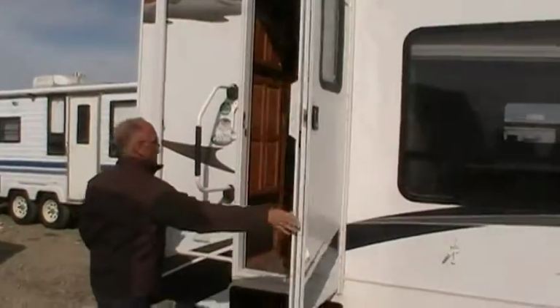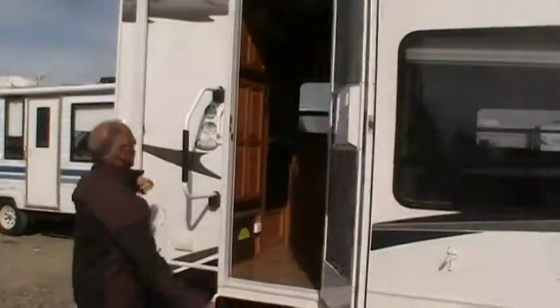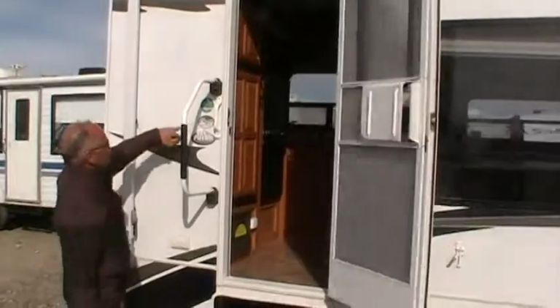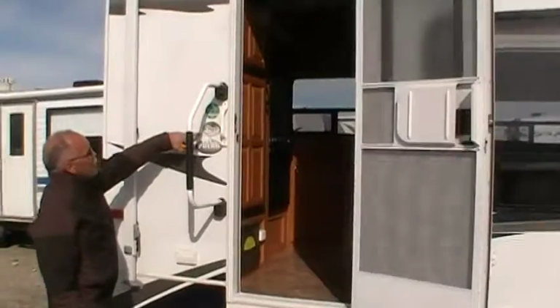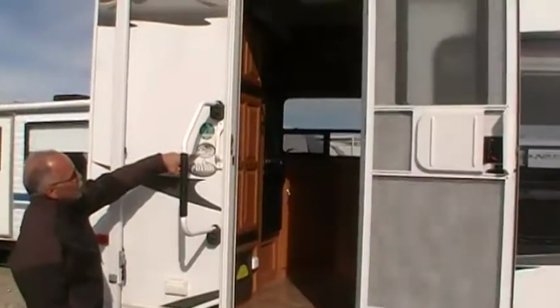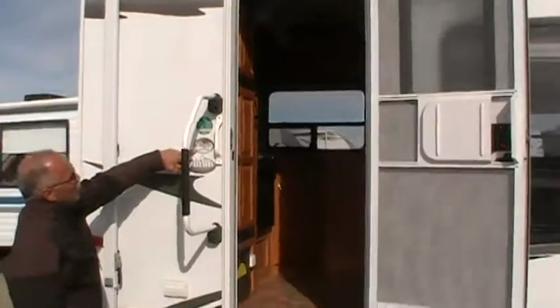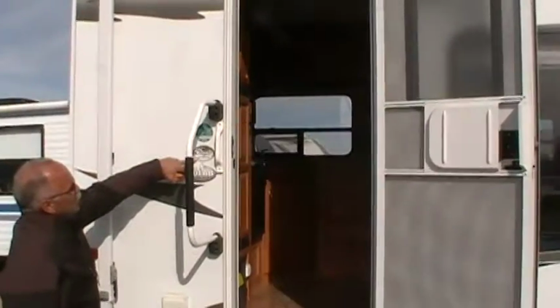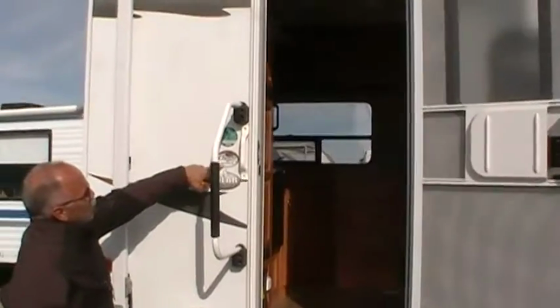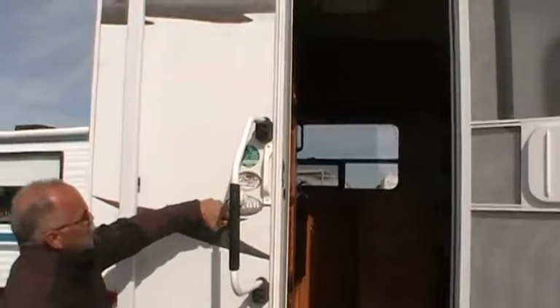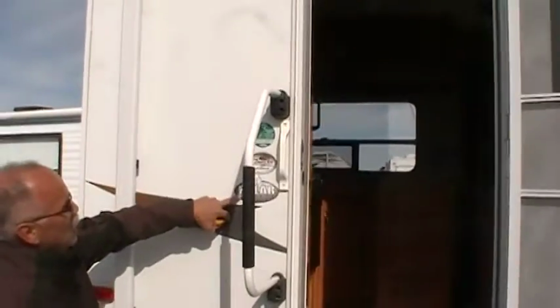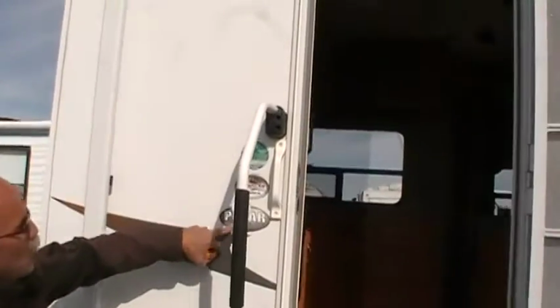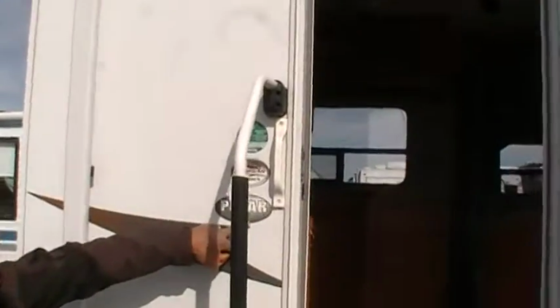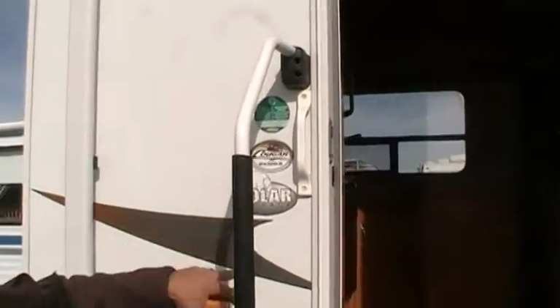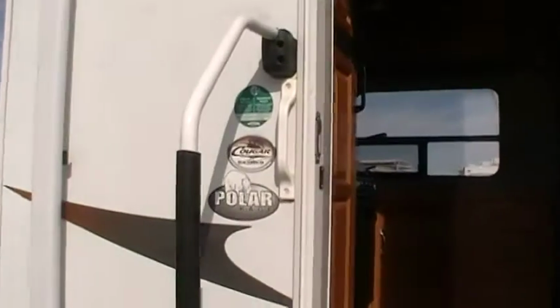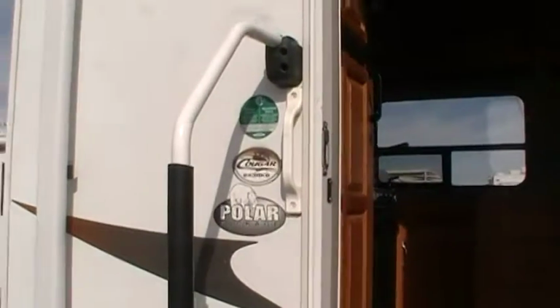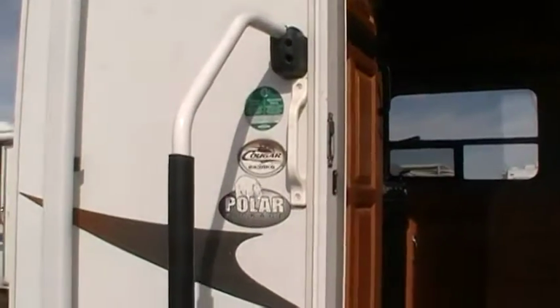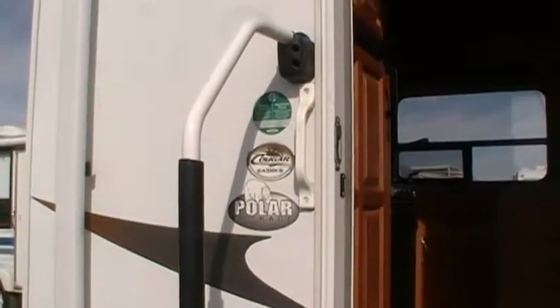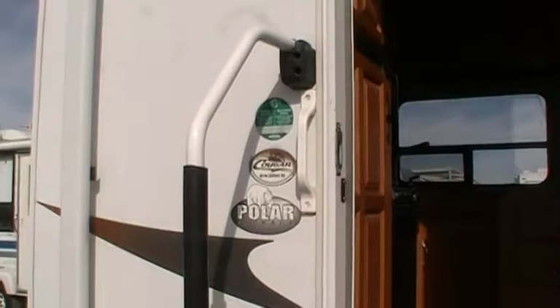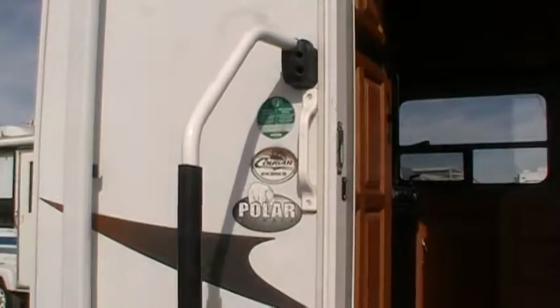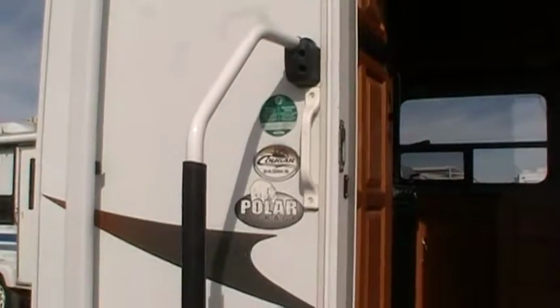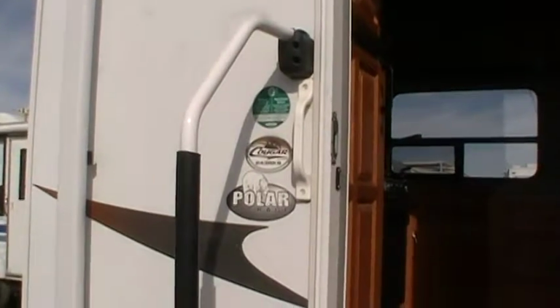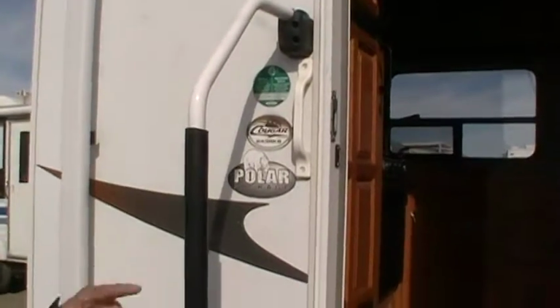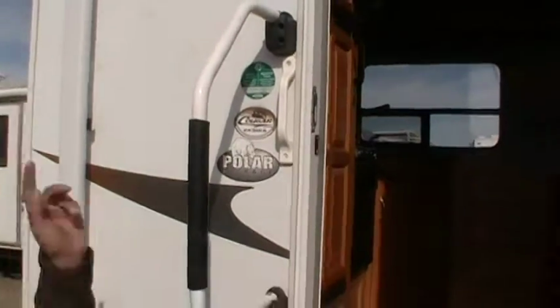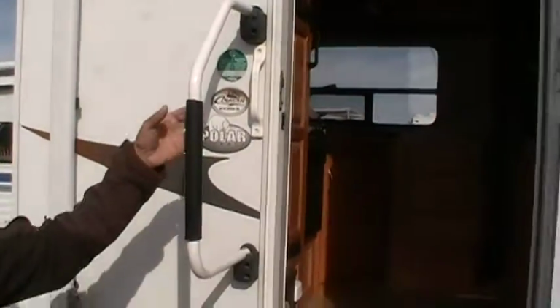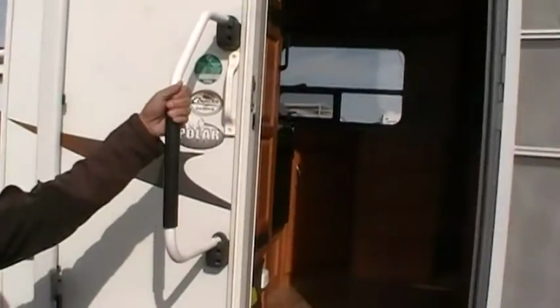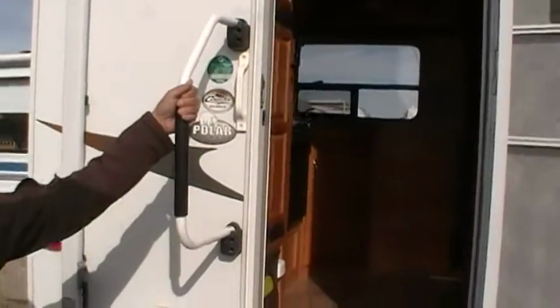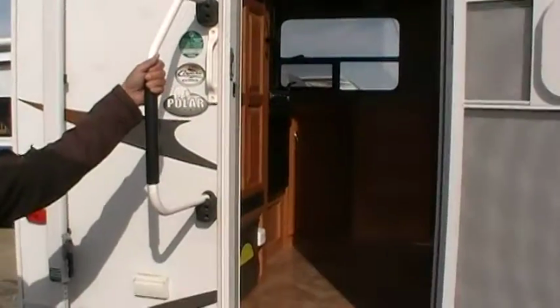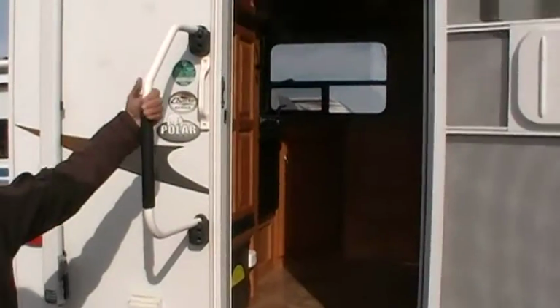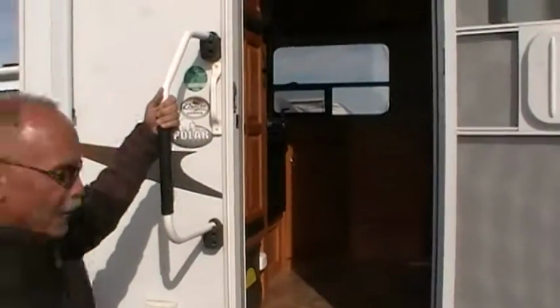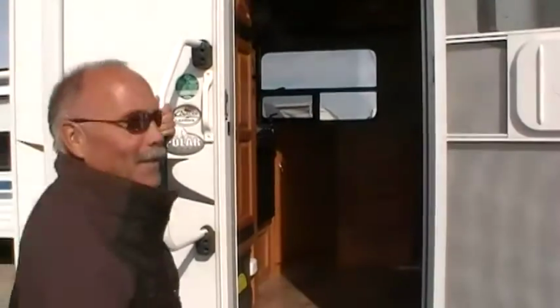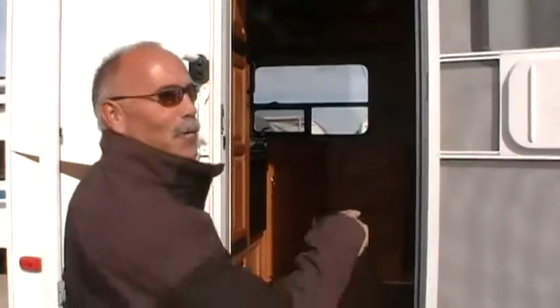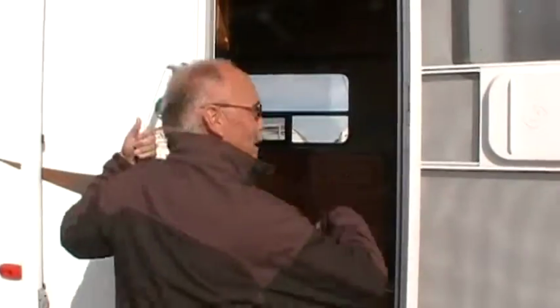Three steps into the trailer. This is a Cougar 243 polar package, which means it's all enclosed underneath. Assist handles for both doors, so when you get older it'll help you get in.